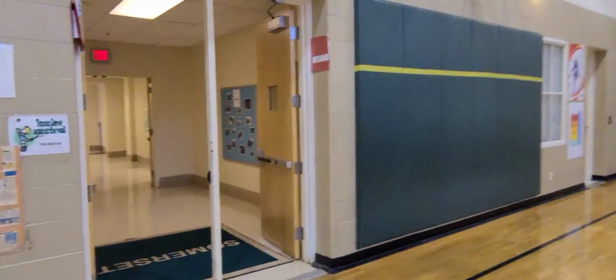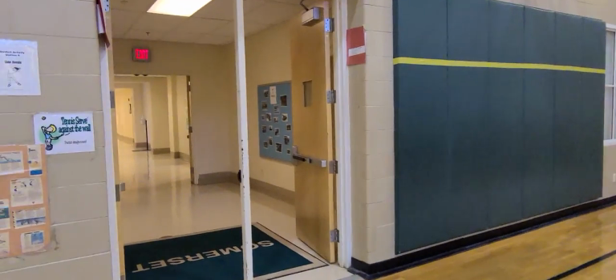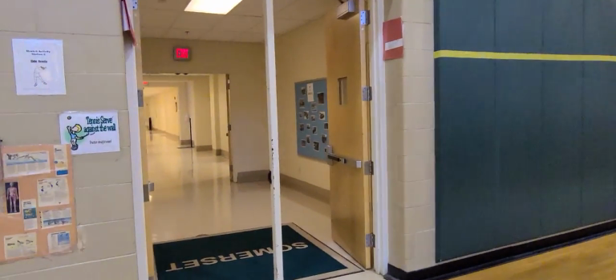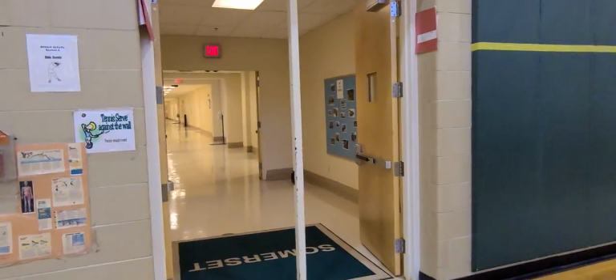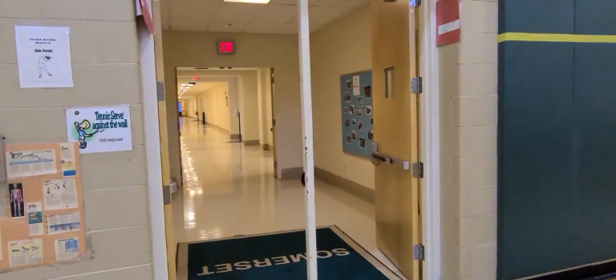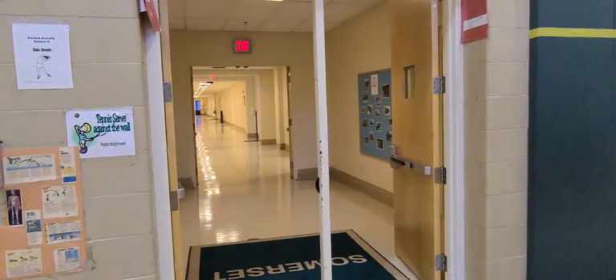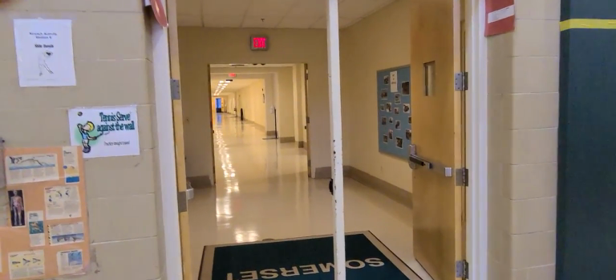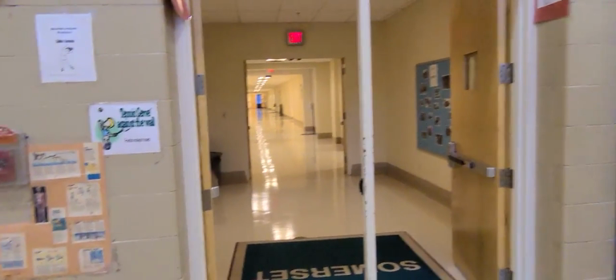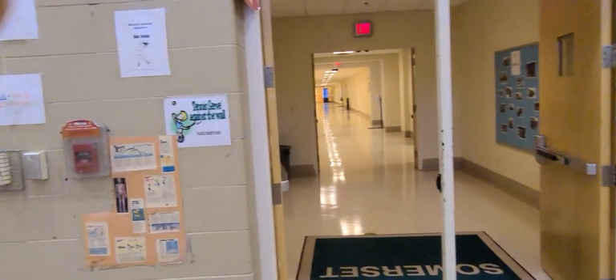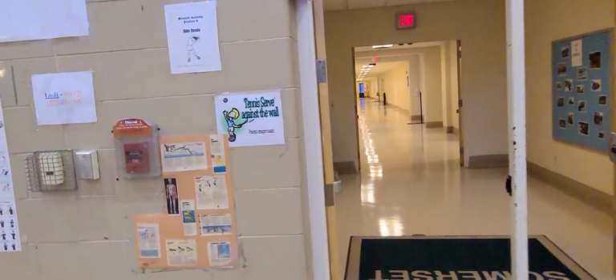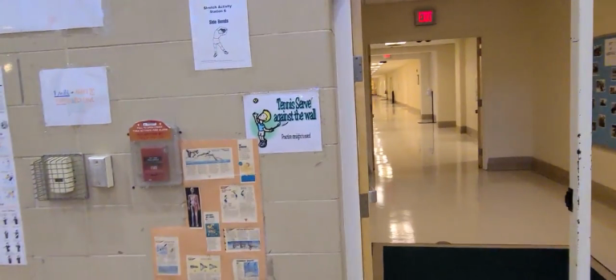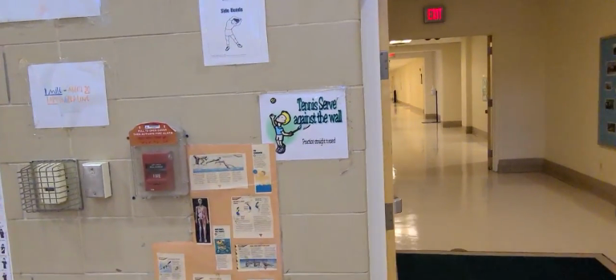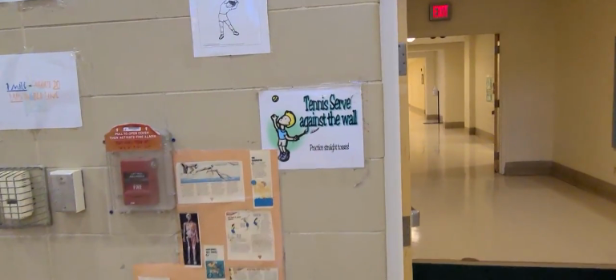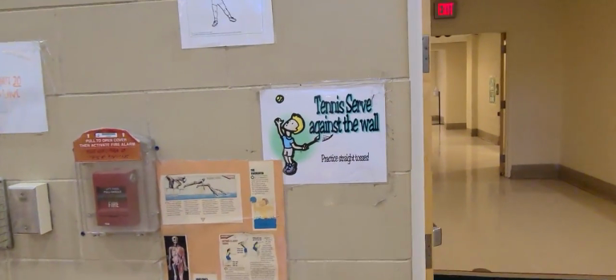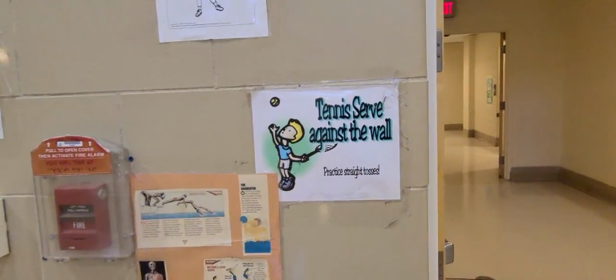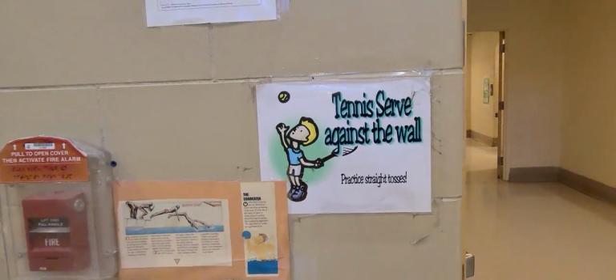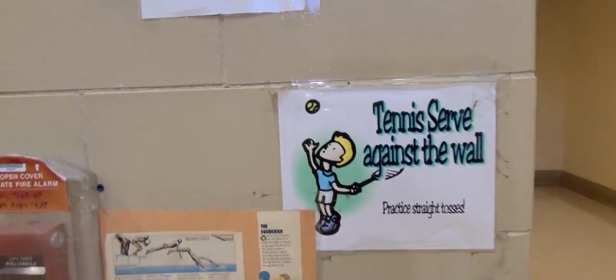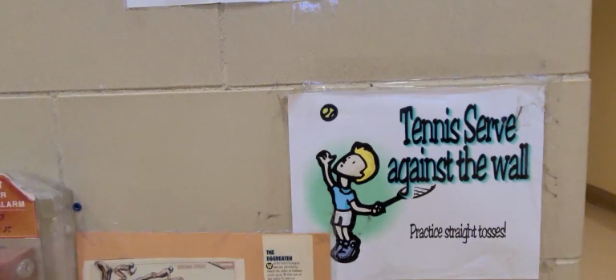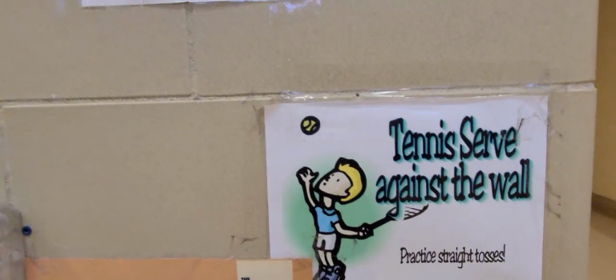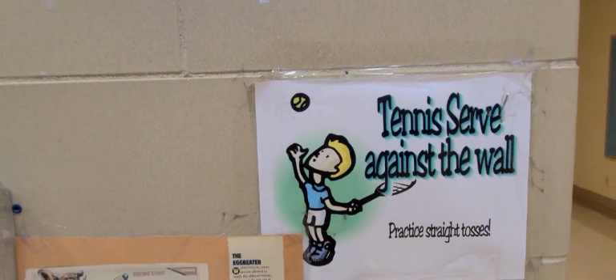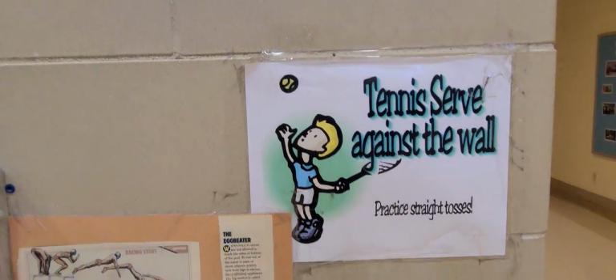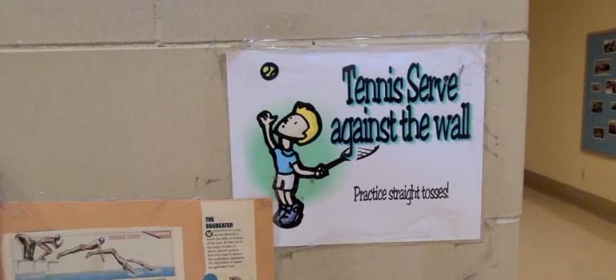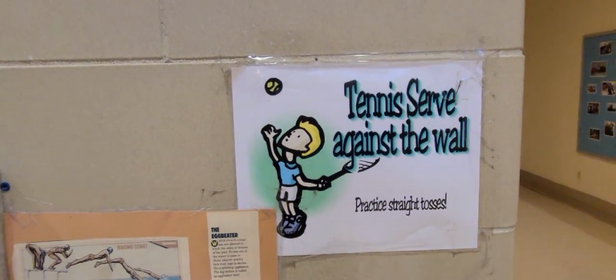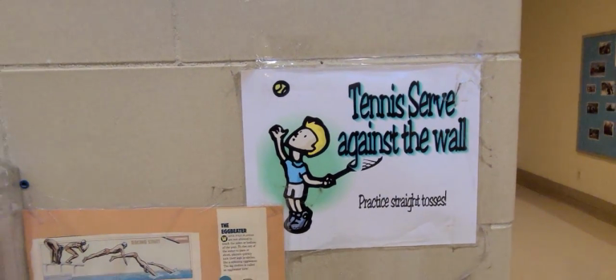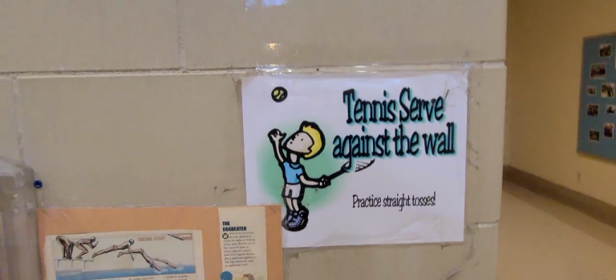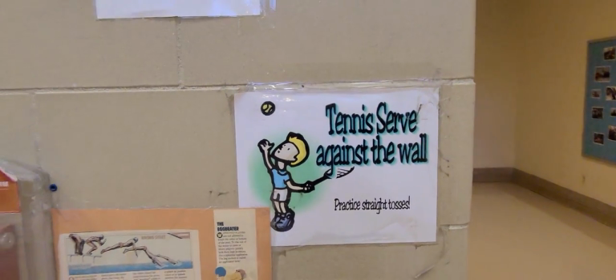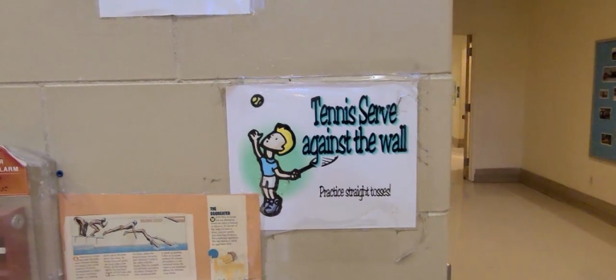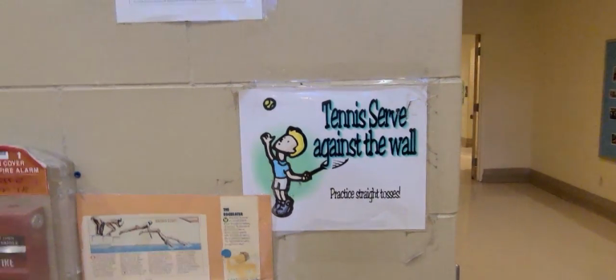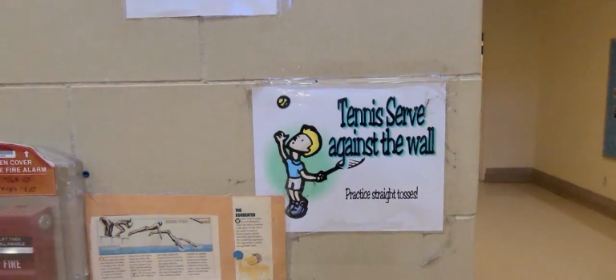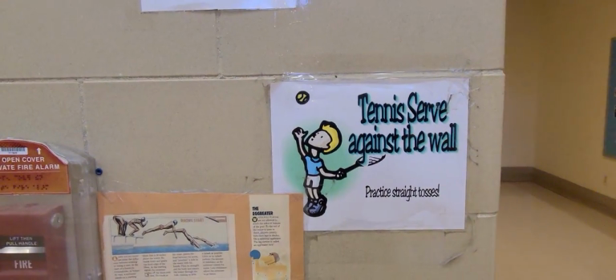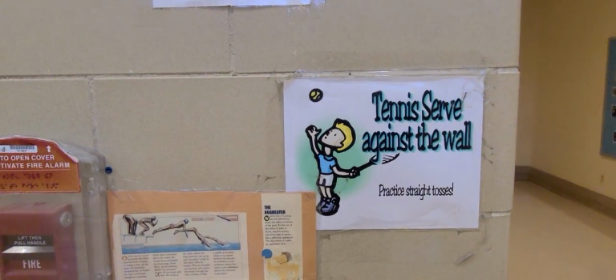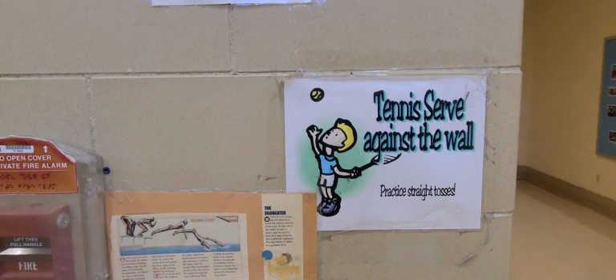I'm about to get the nets up right now. Look what they have — a tennis serve wall. We'll be doing some of that. Thanks.